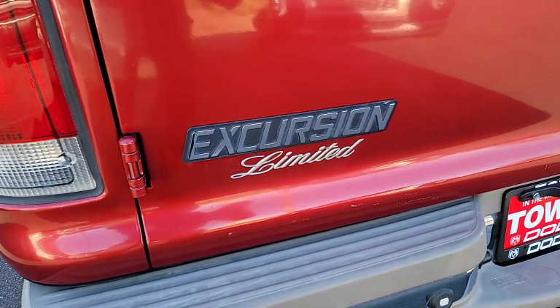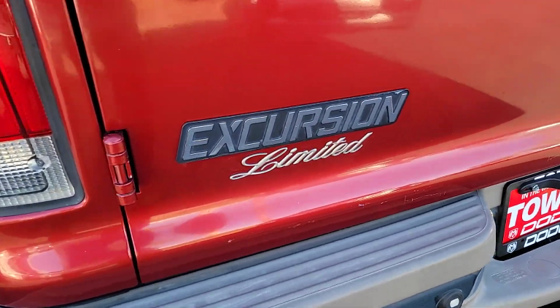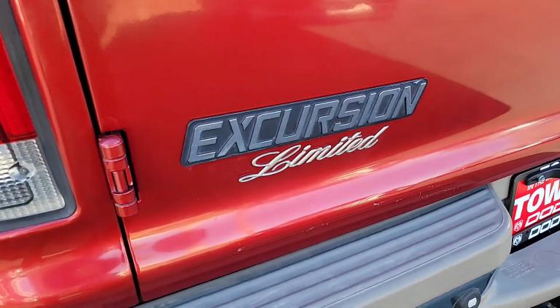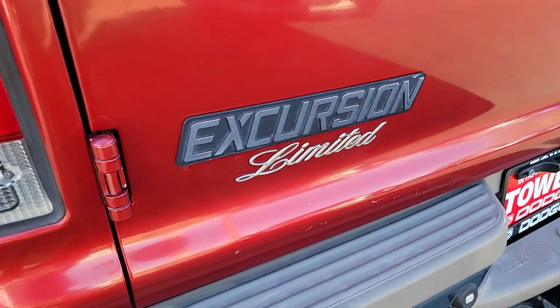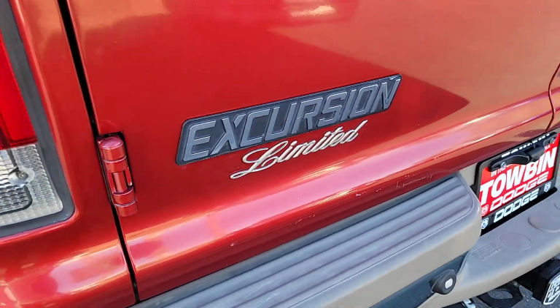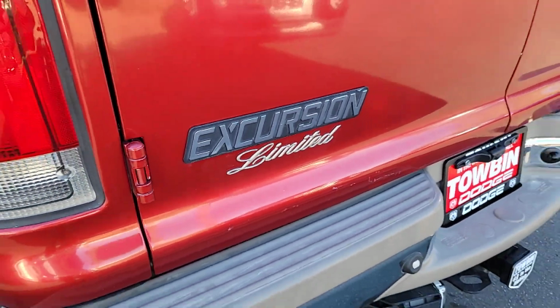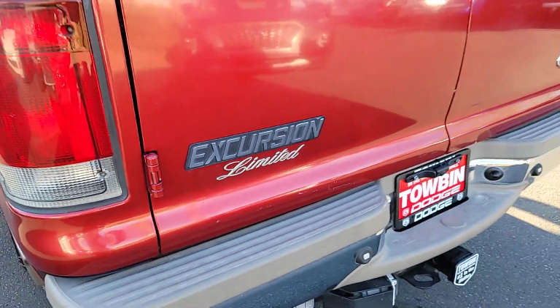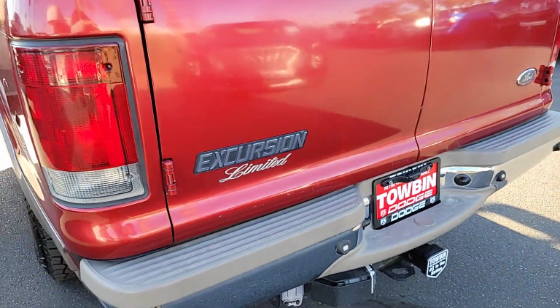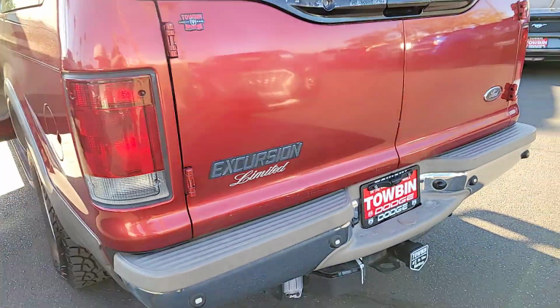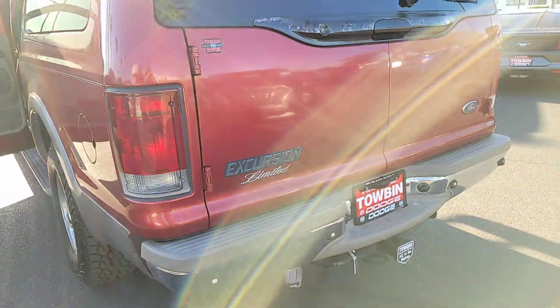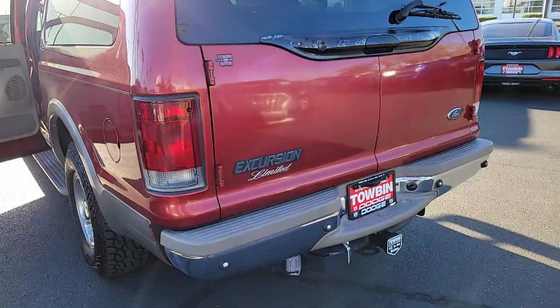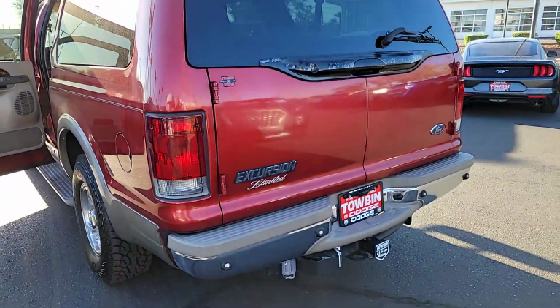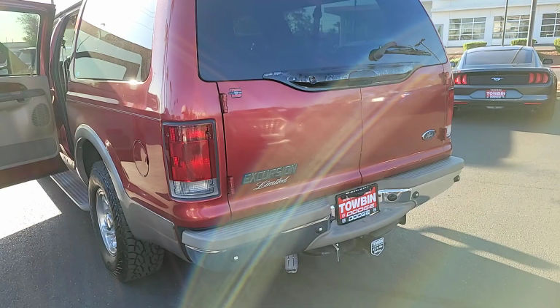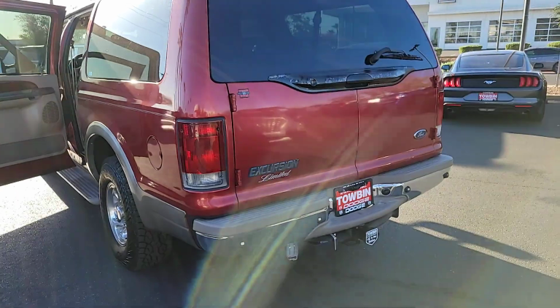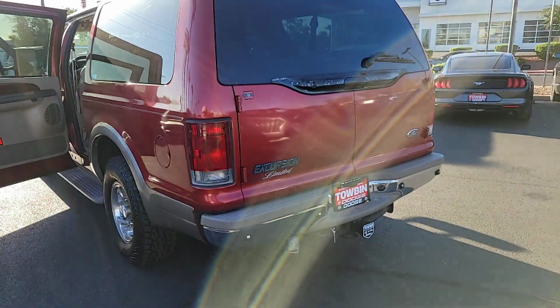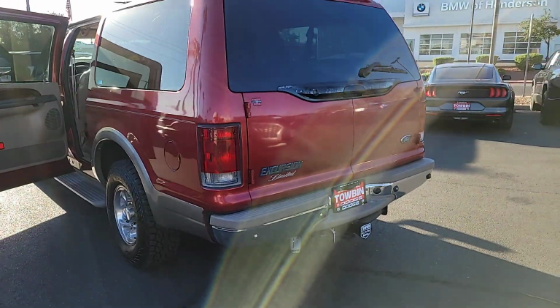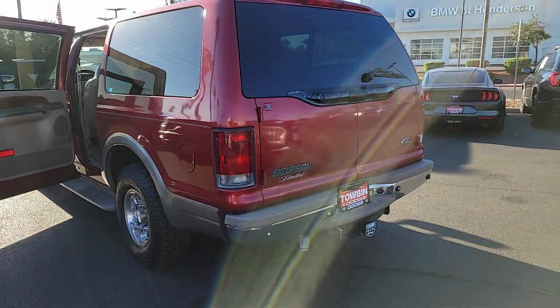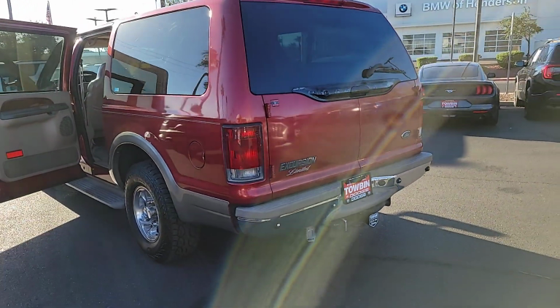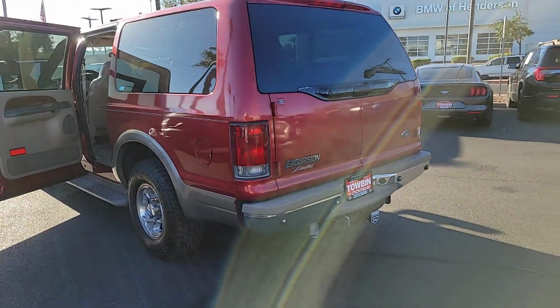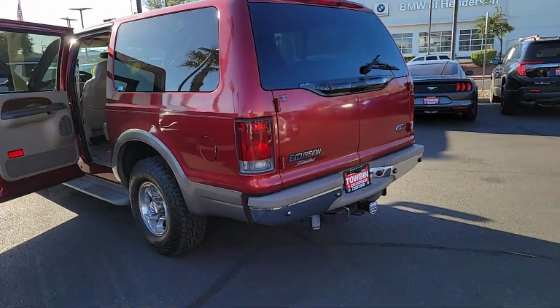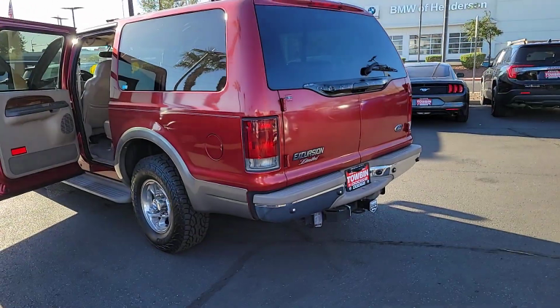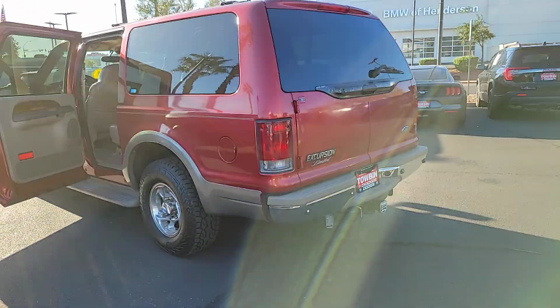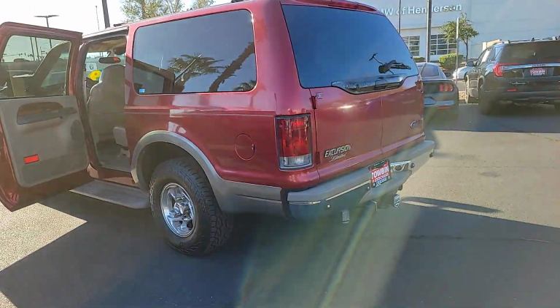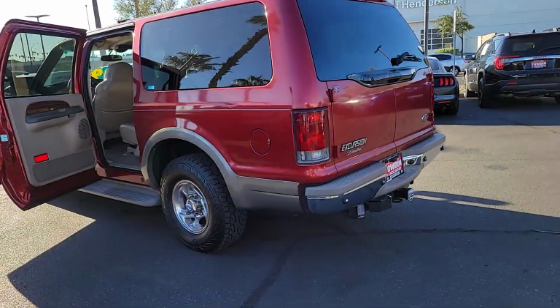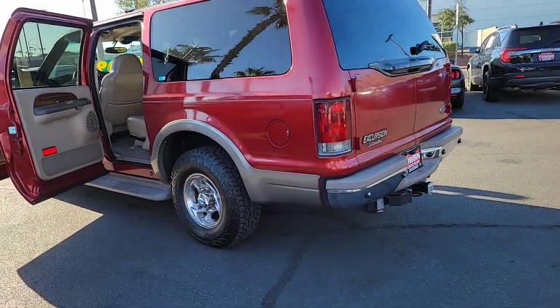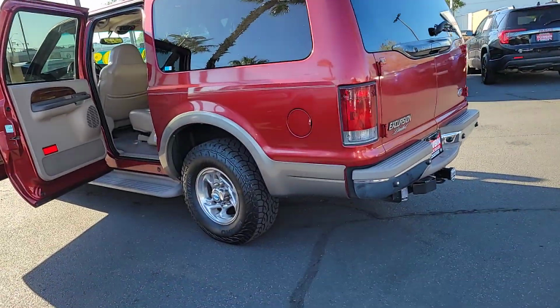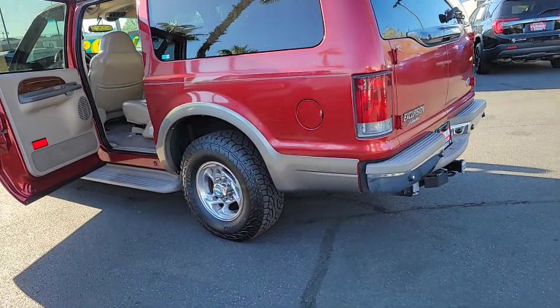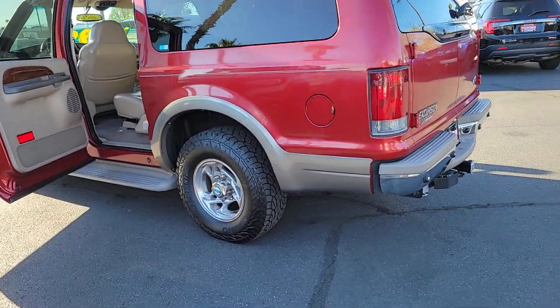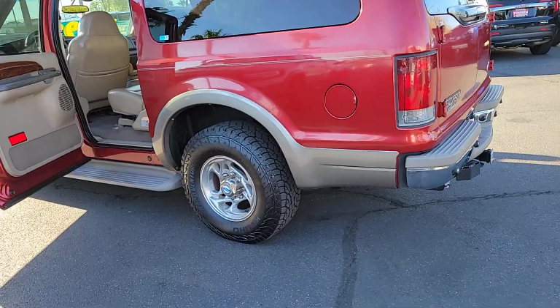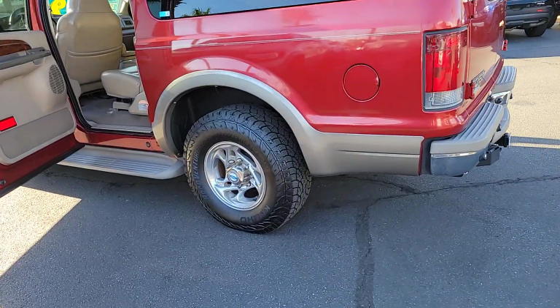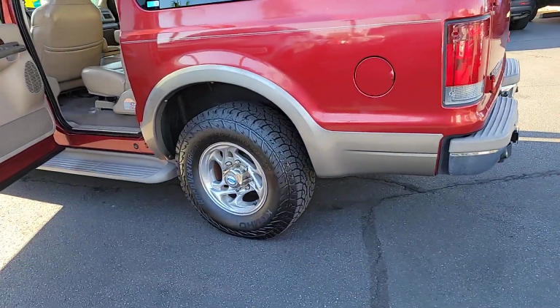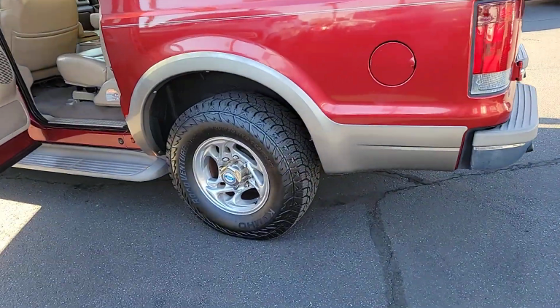Feel well prepared for all your endeavors in this highly capable Excursion. See for yourself when you take it out for a test drive. Our professional staff looks forward to giving you excellent service.